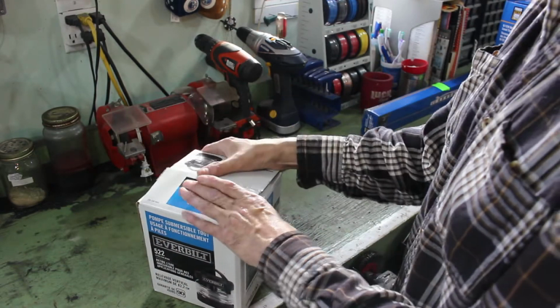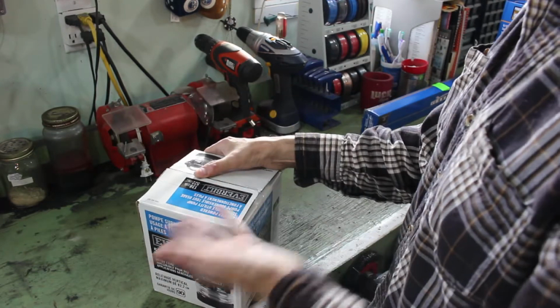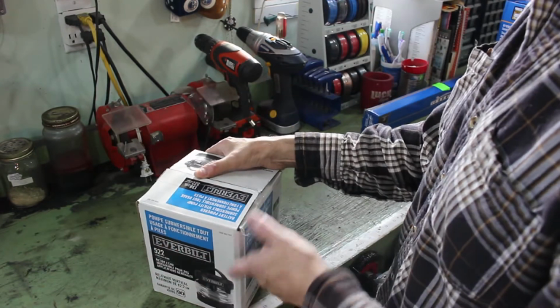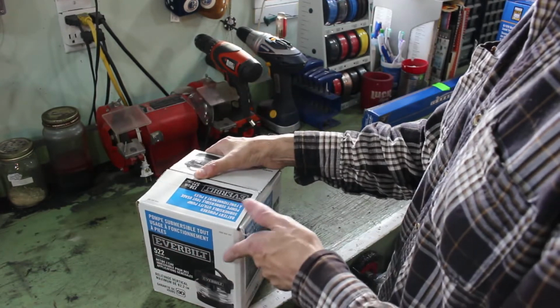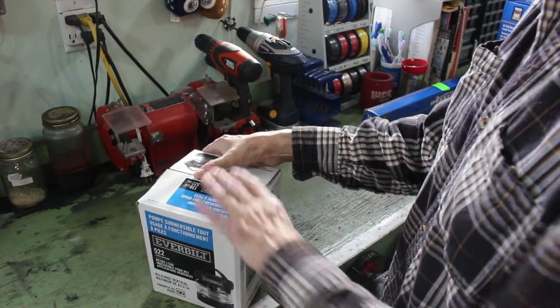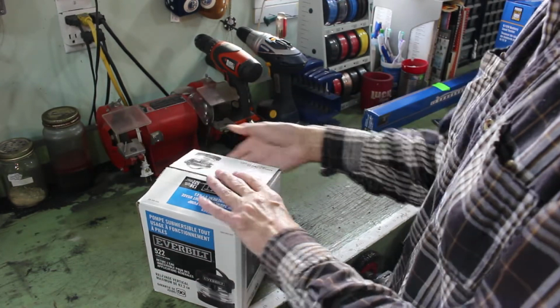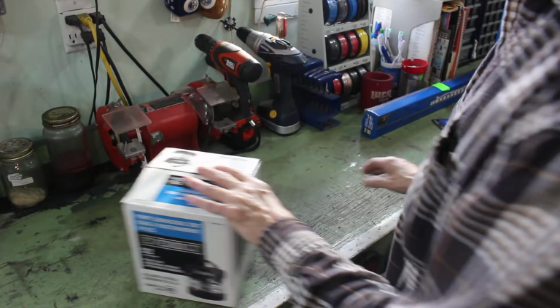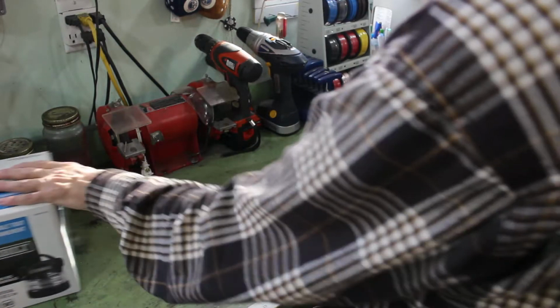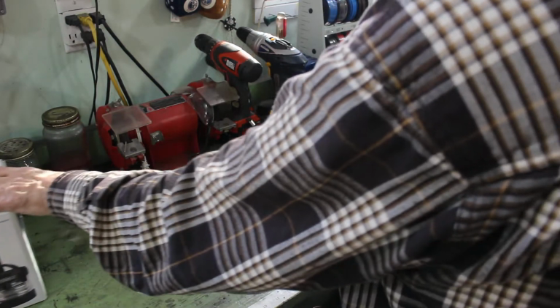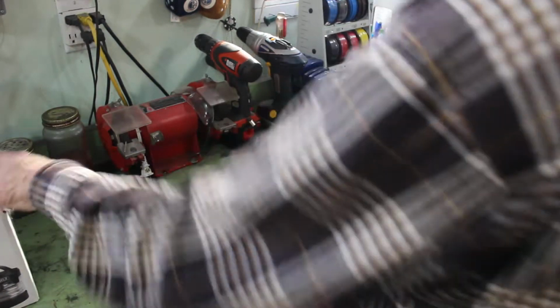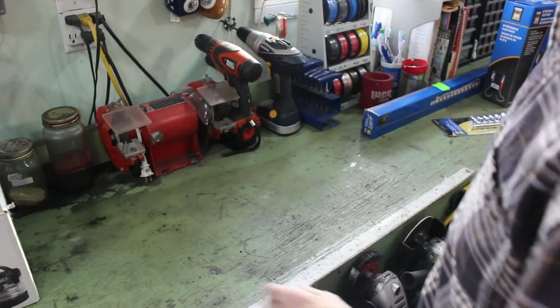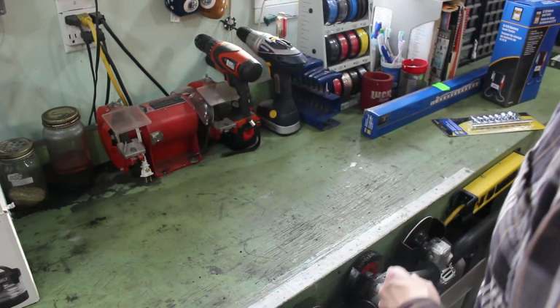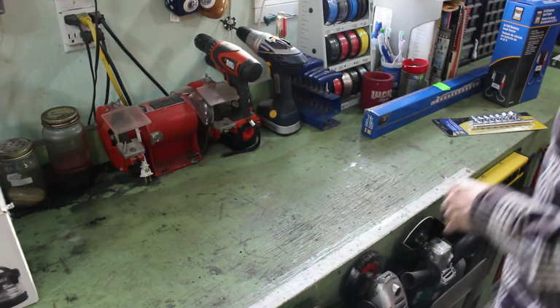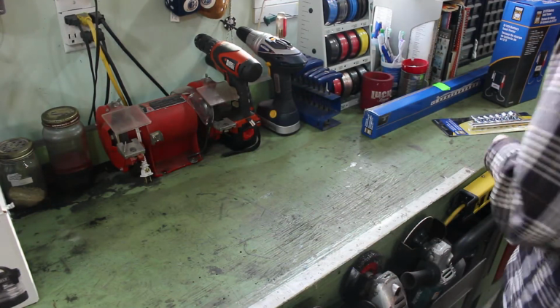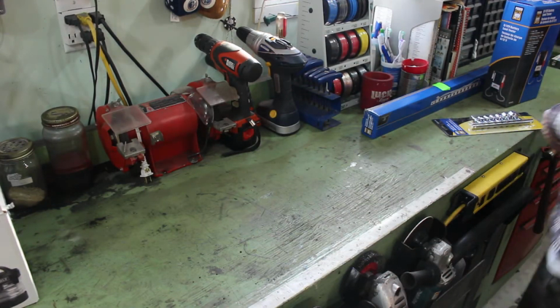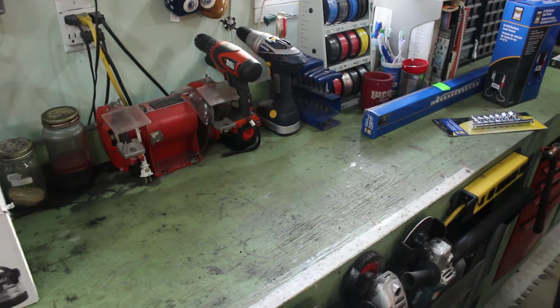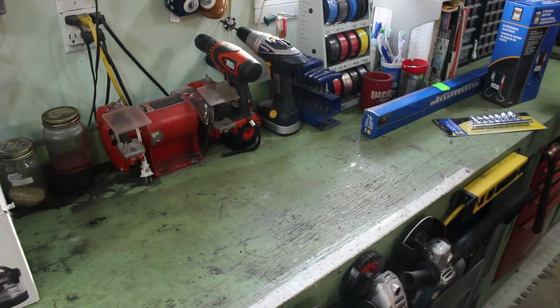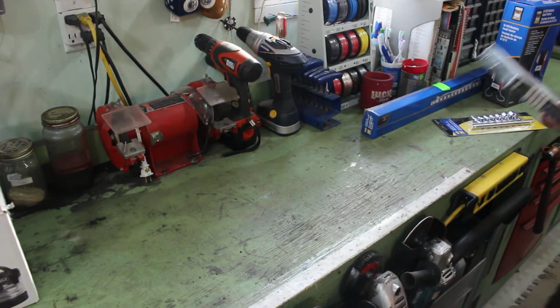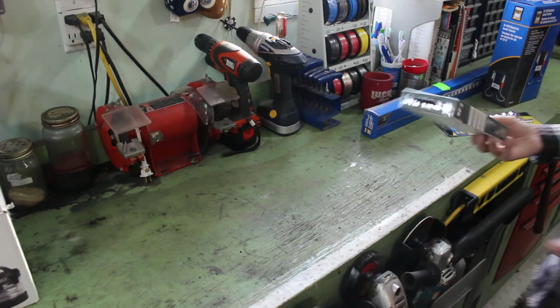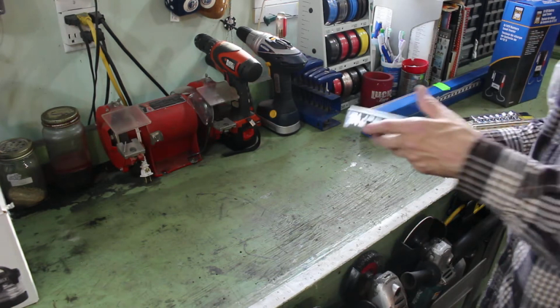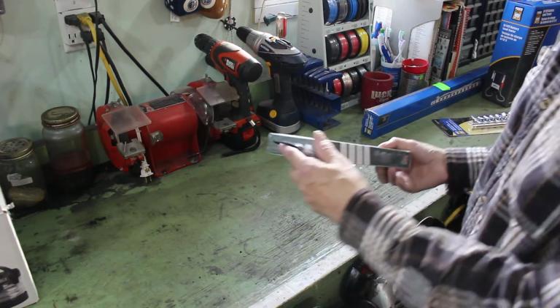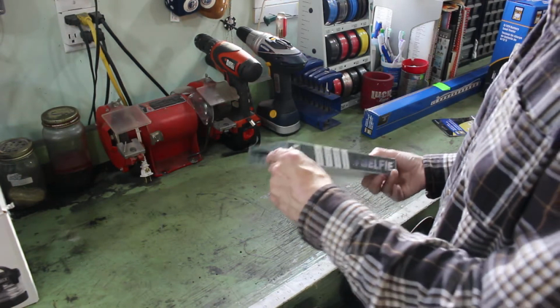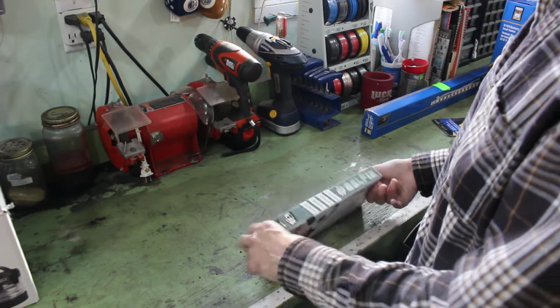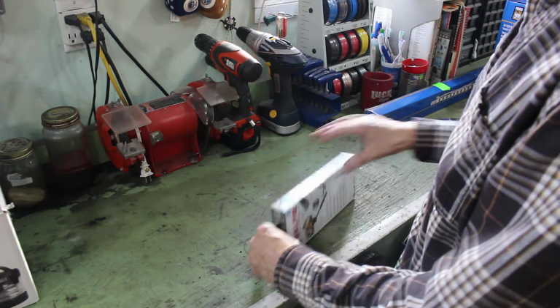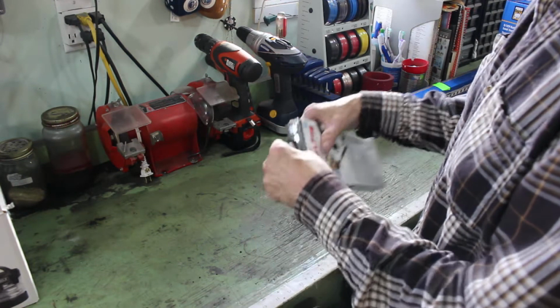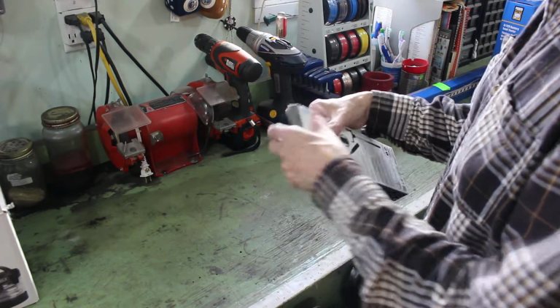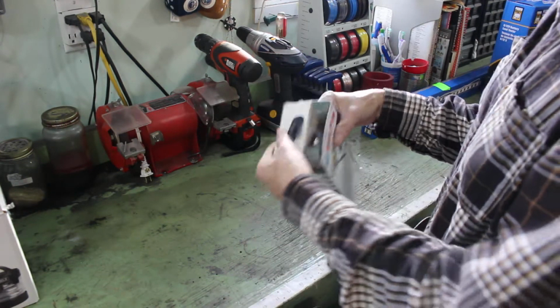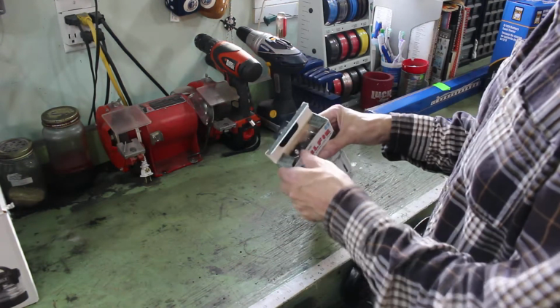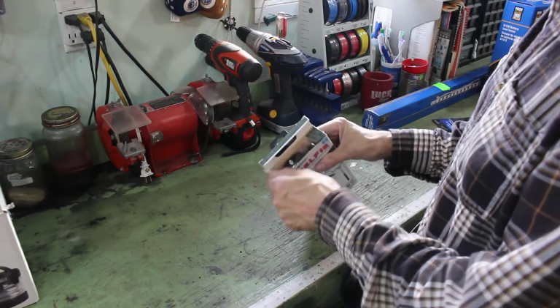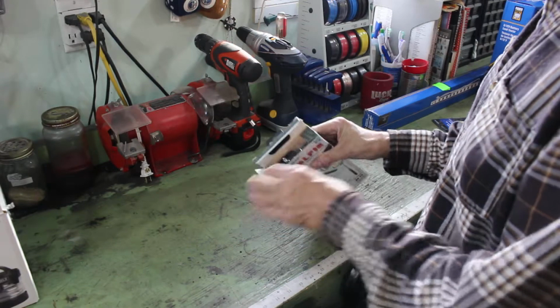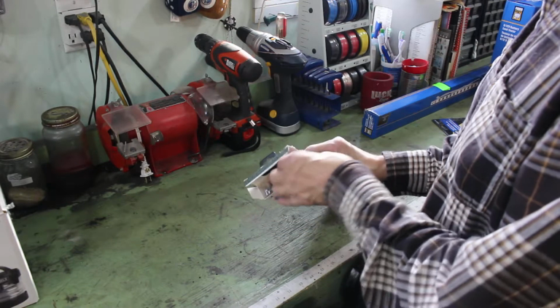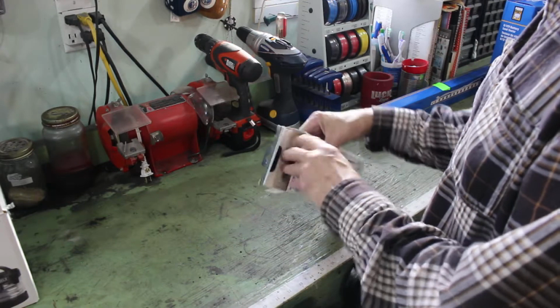It was $19, so grab that. Then I headed on to Princess Auto and their surplus section. You never know what you'll find in their surplus section — it's different all the time.